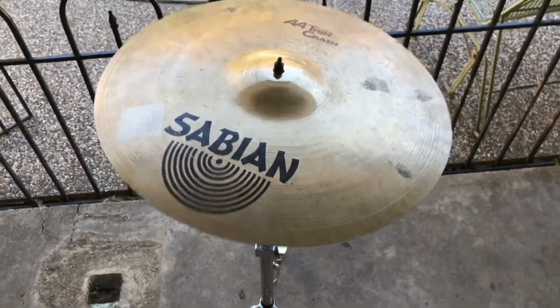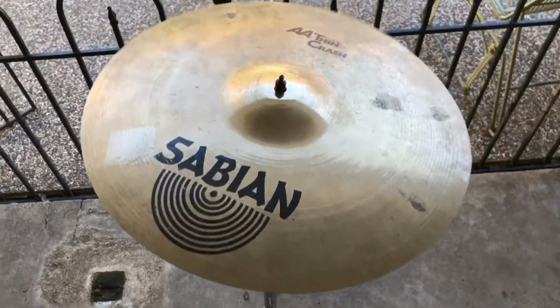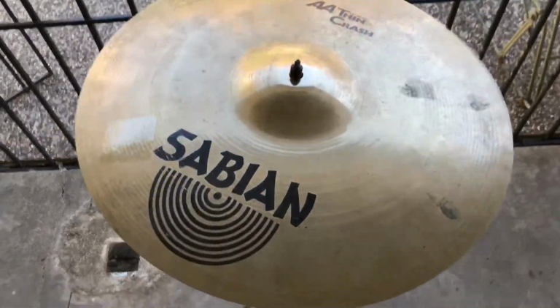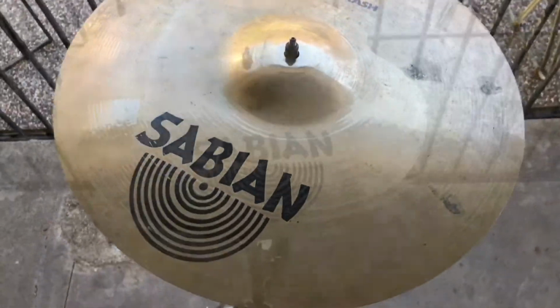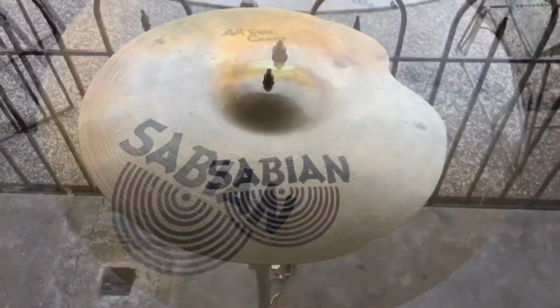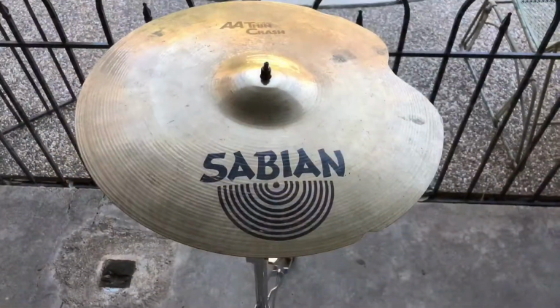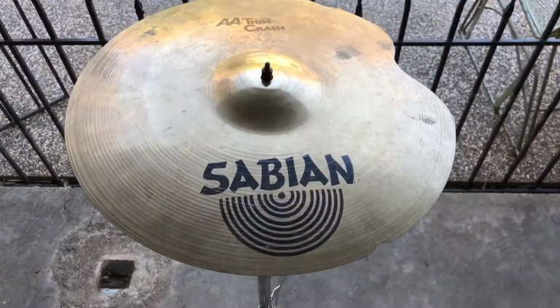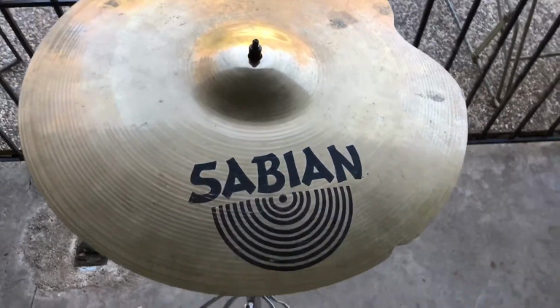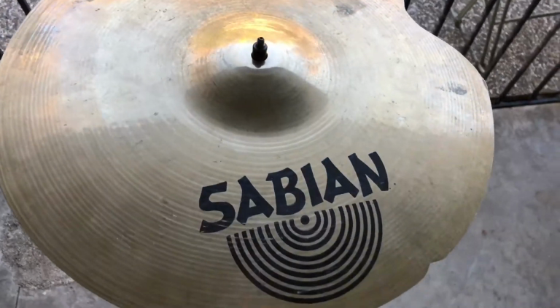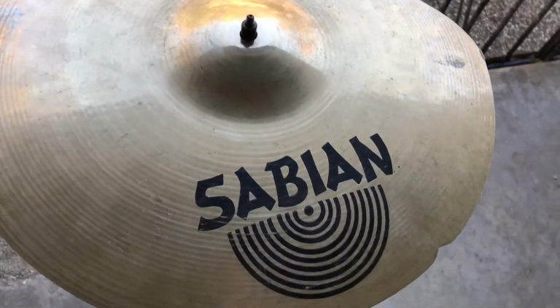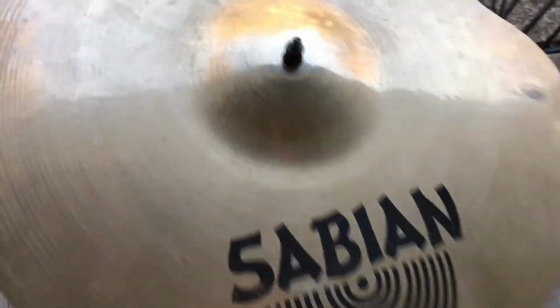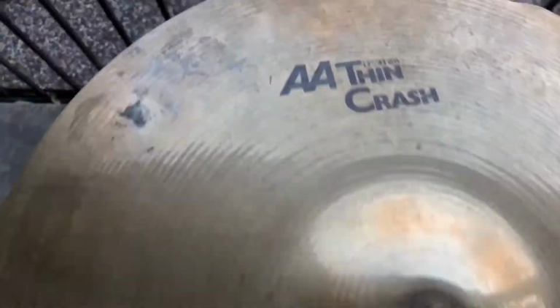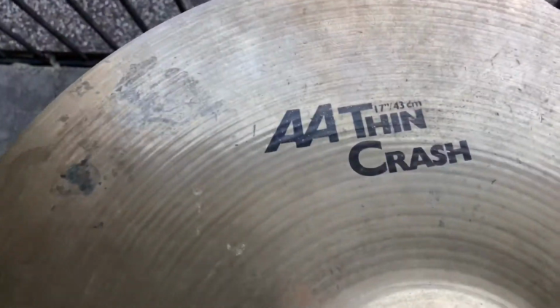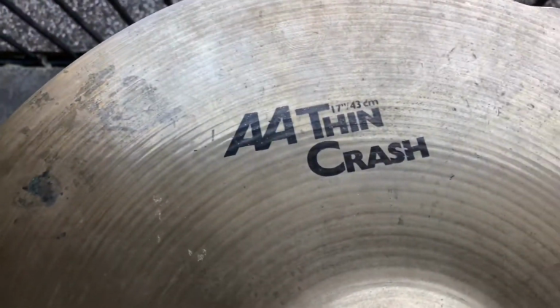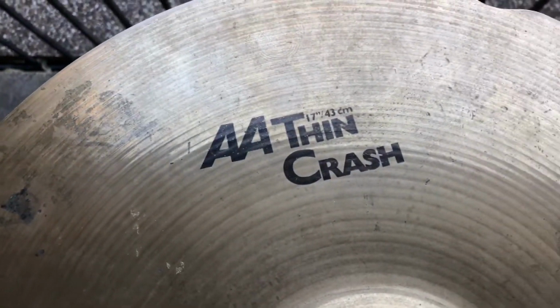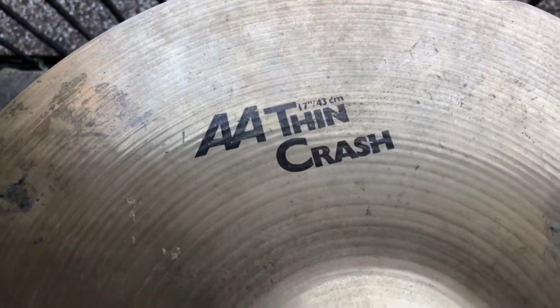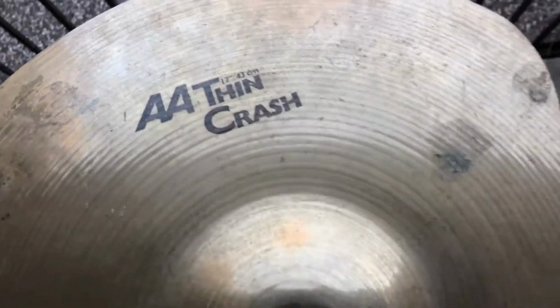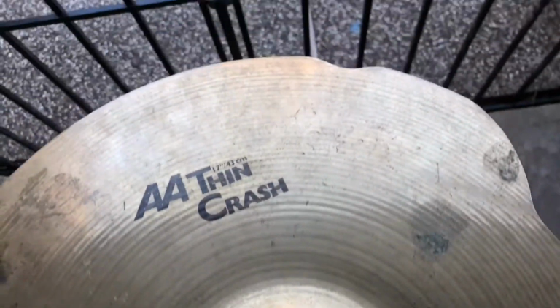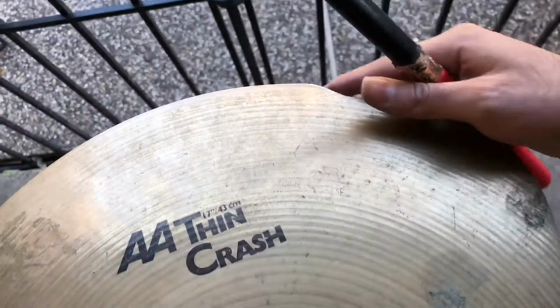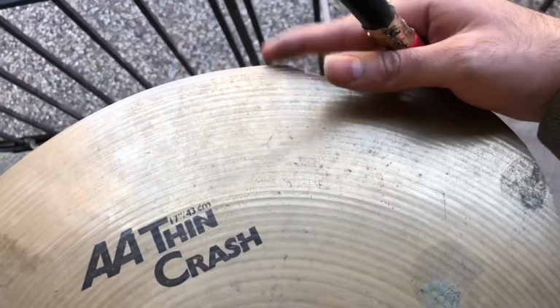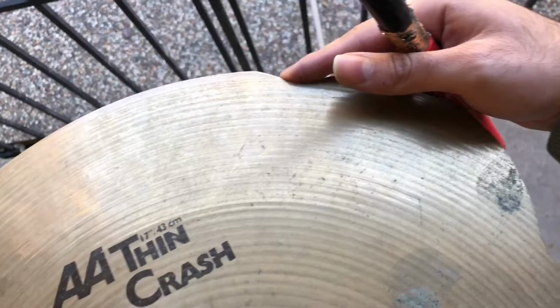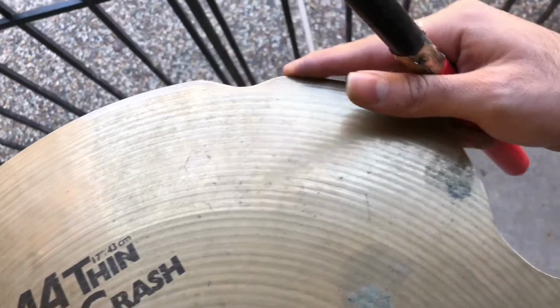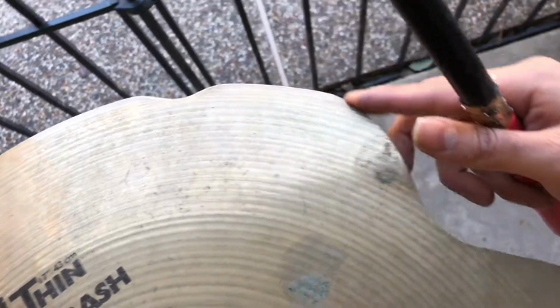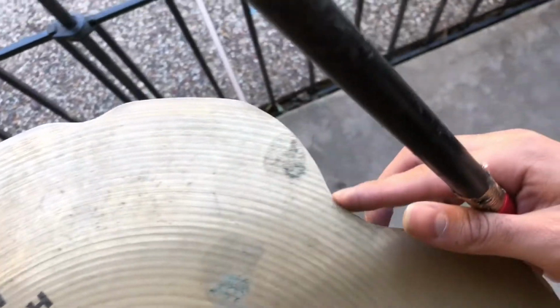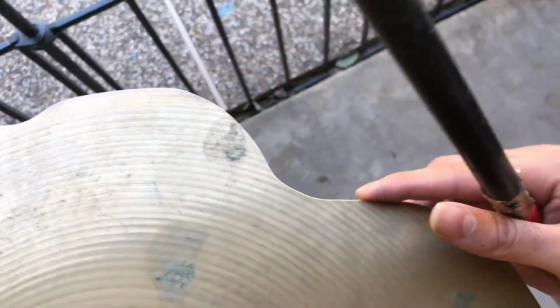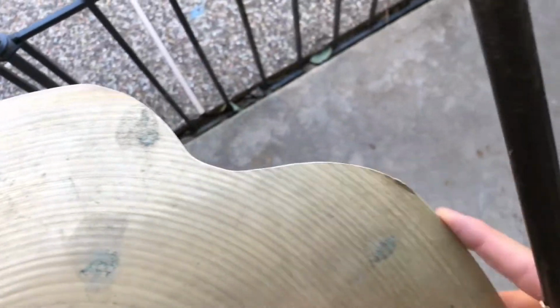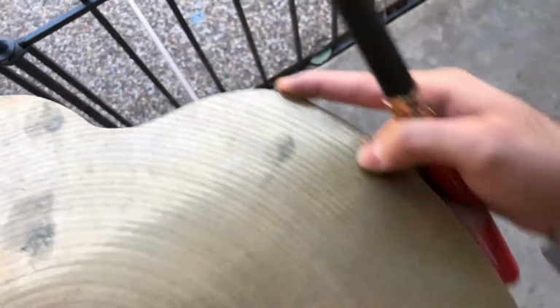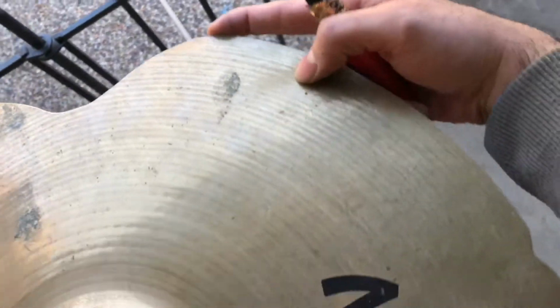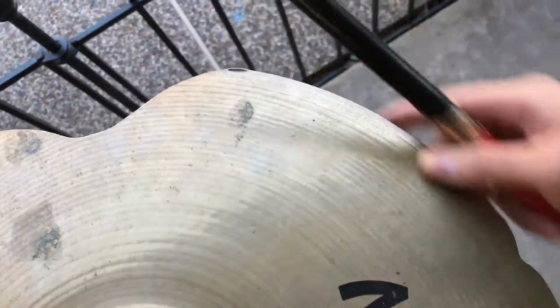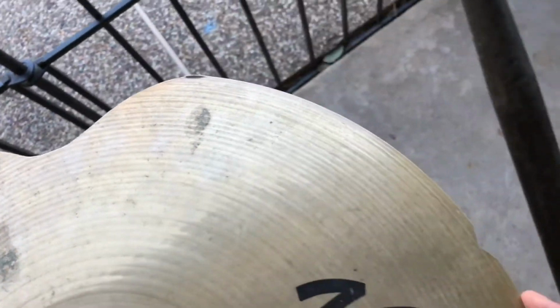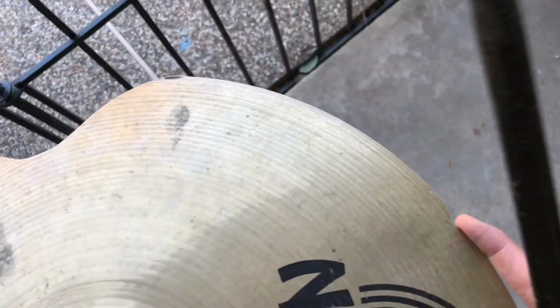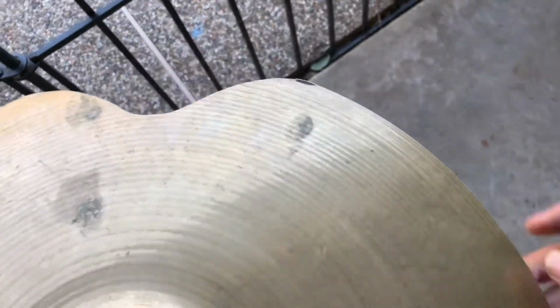All right, let's fix this baby up. We're back with the Sabian AA Thin crash 17-inch, and as you can tell right here, we've got the cracks repaired right there and right there.